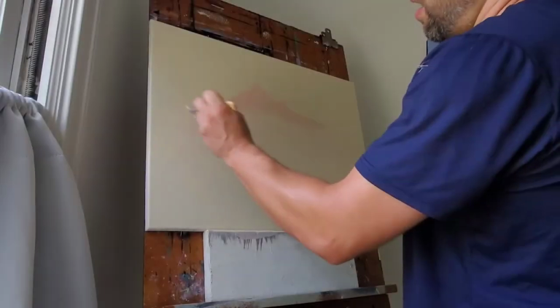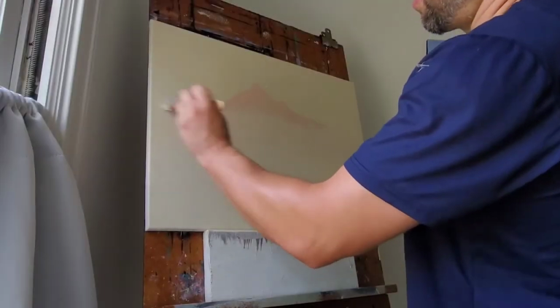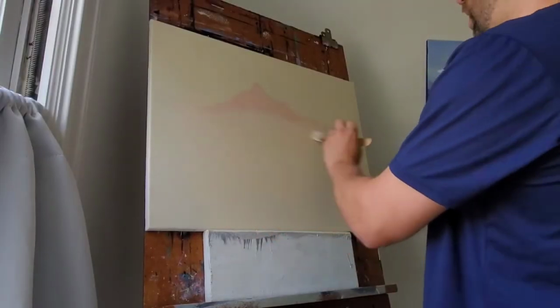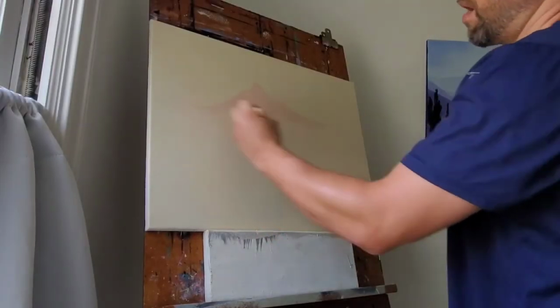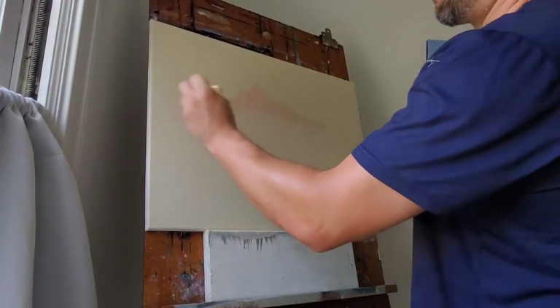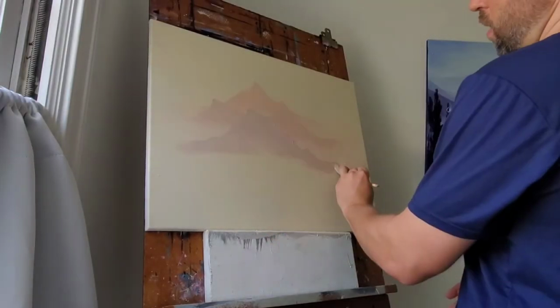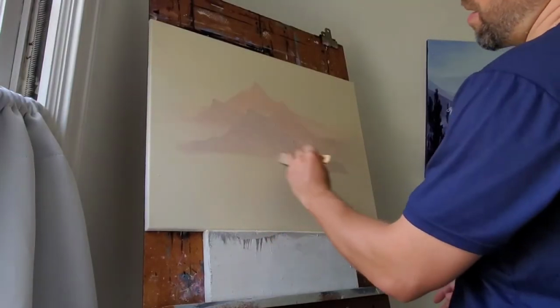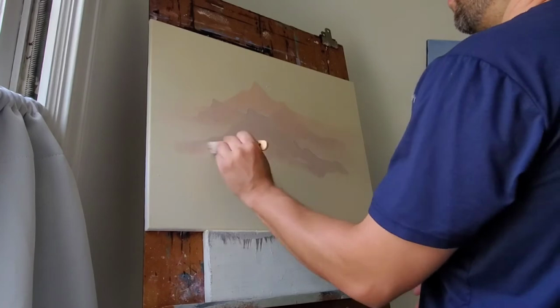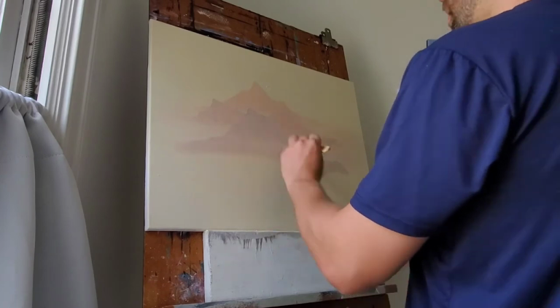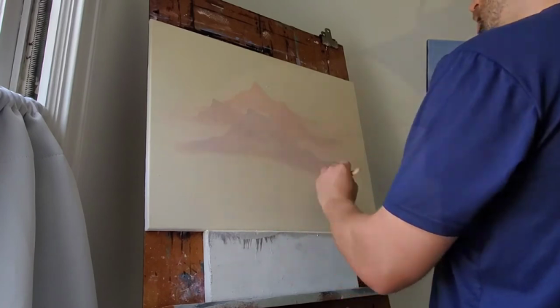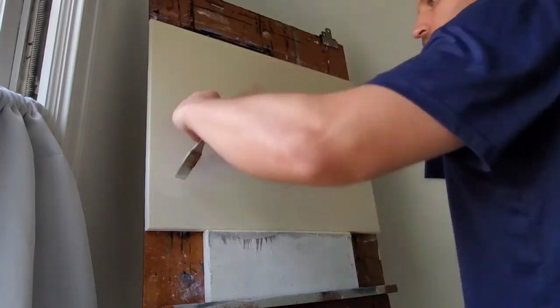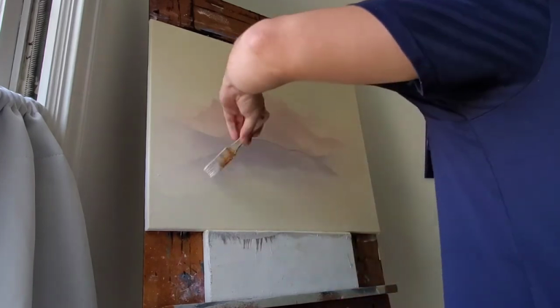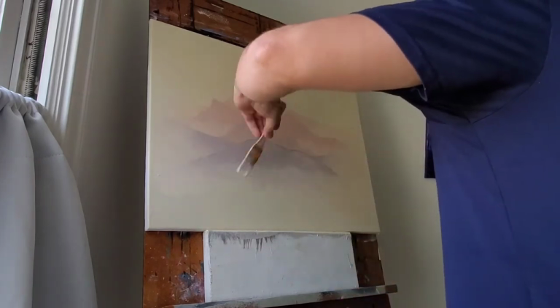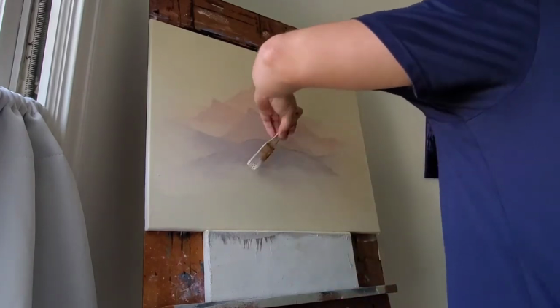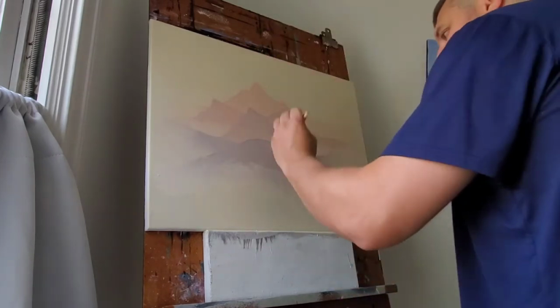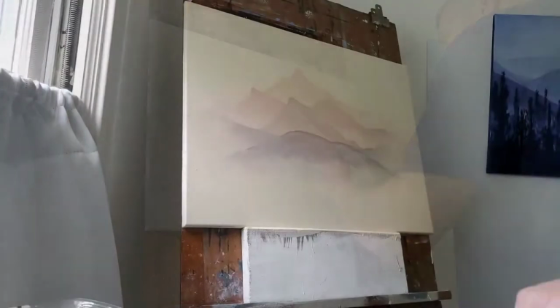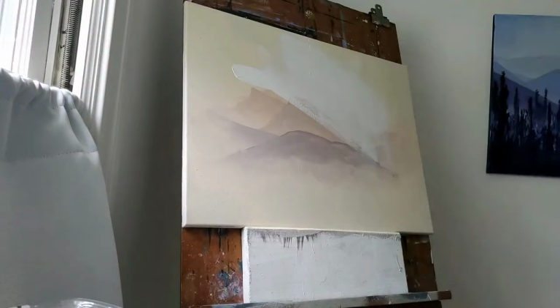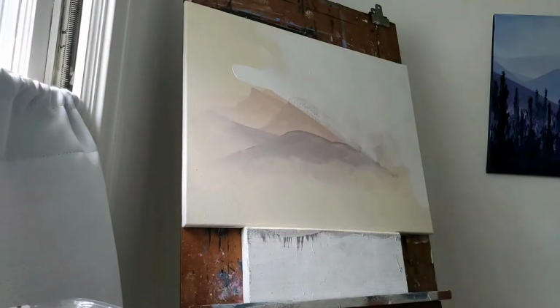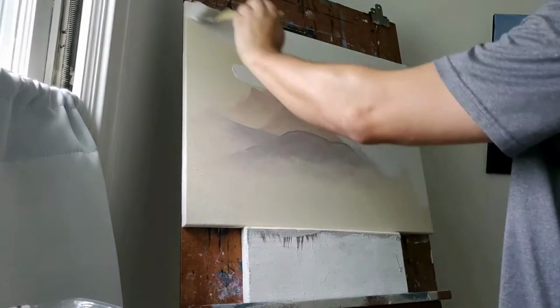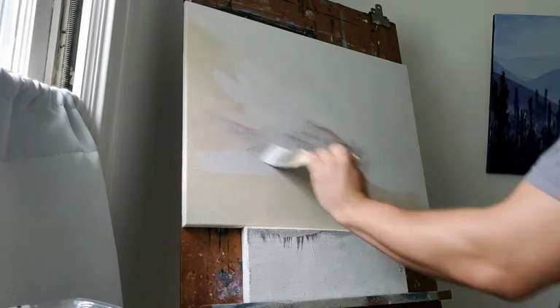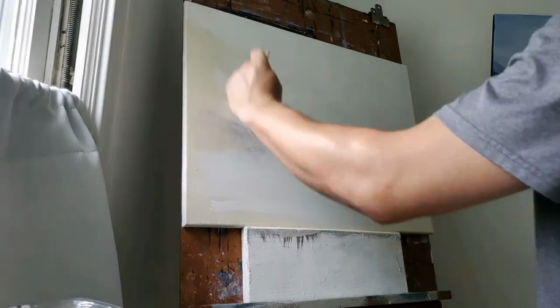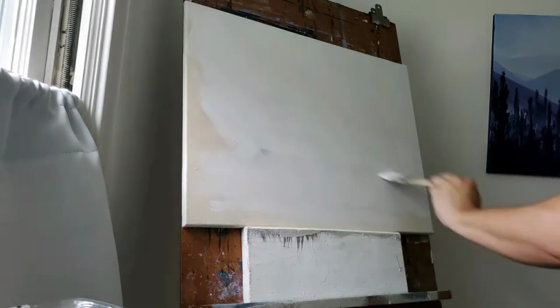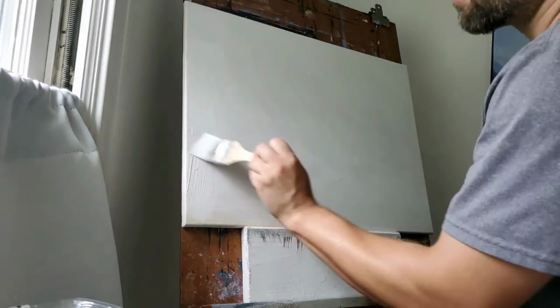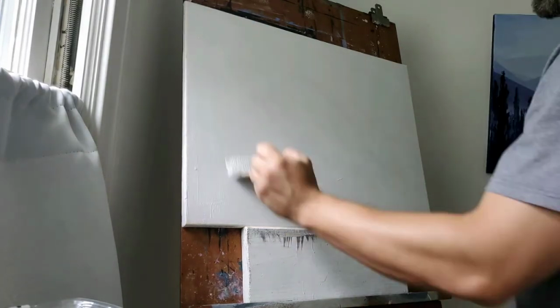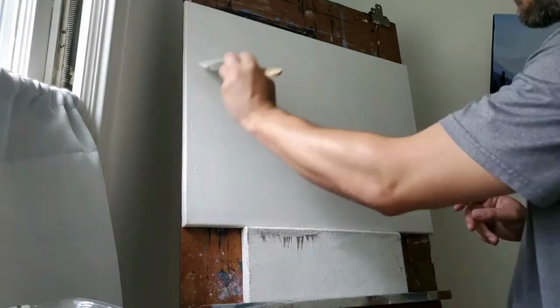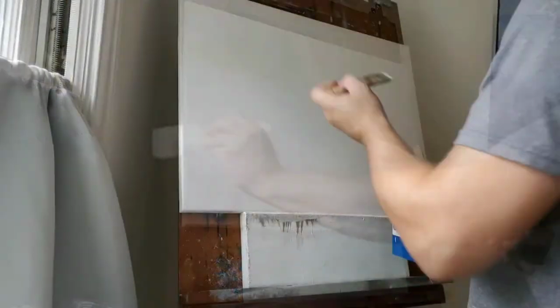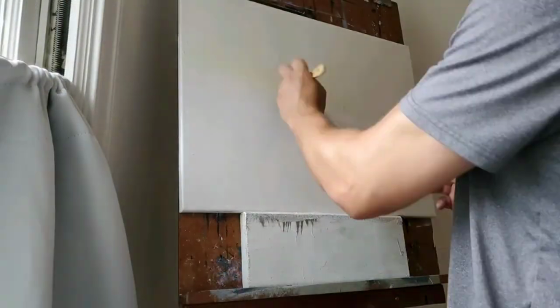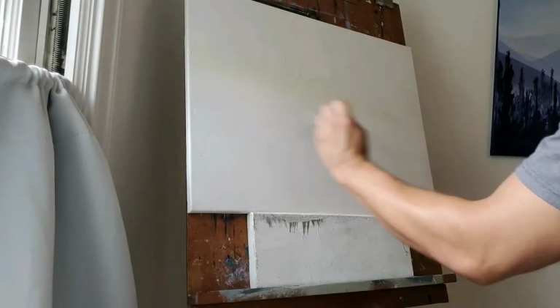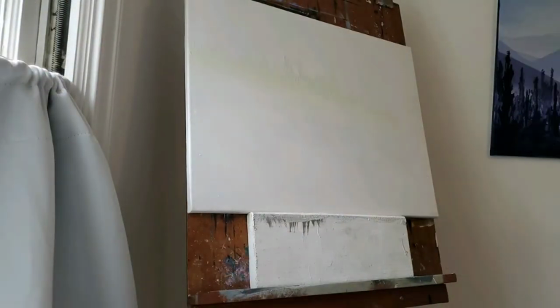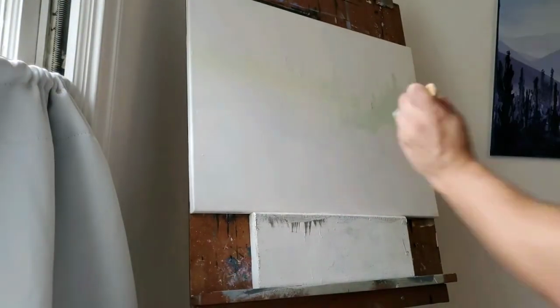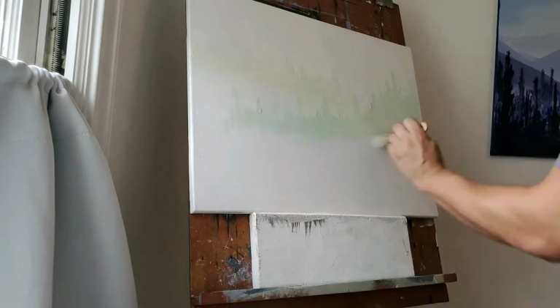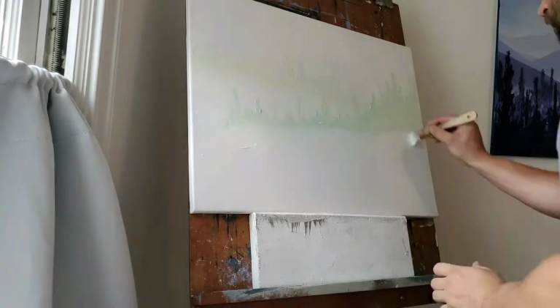The next step was to experiment small scale on canvas, playing around with the techniques and different color schemes. I didn't like this one, so I painted over it and tried something different using greens.